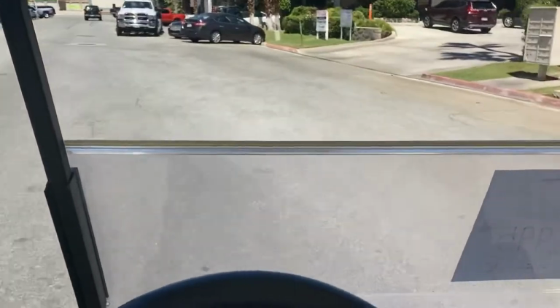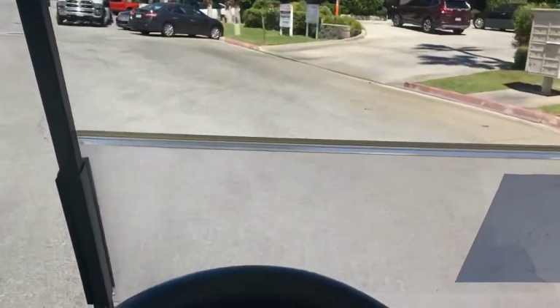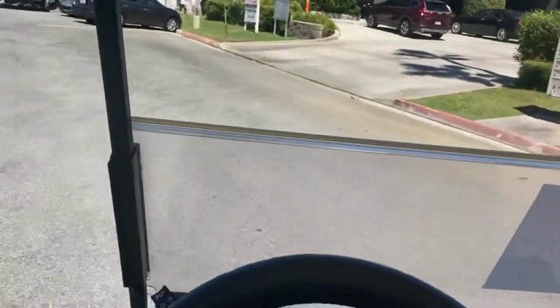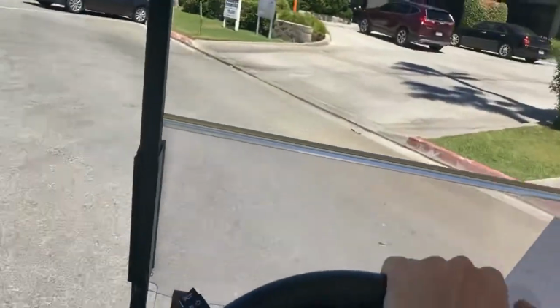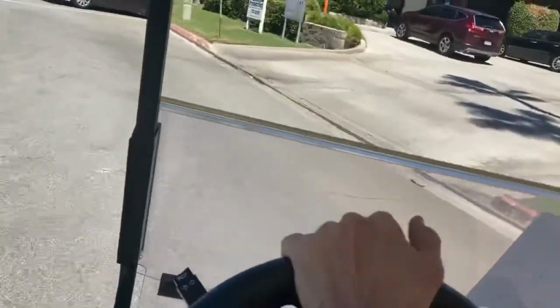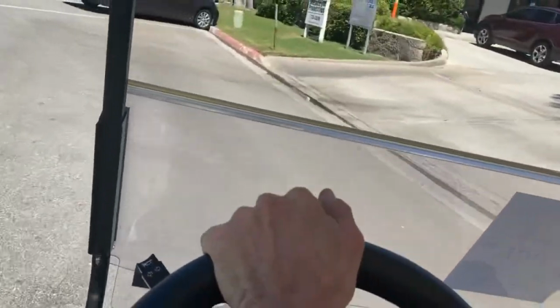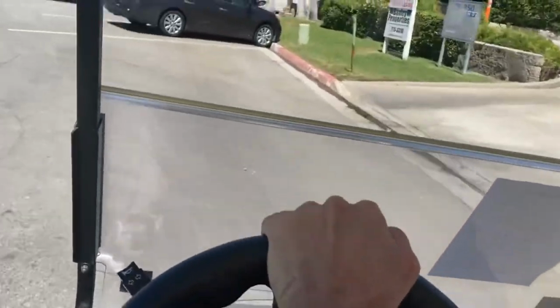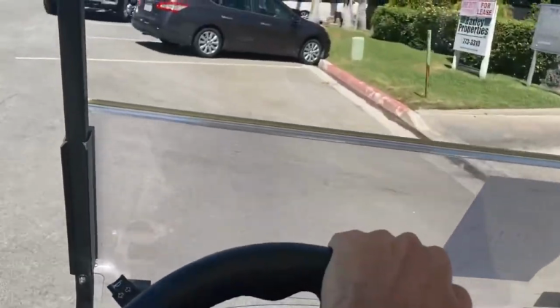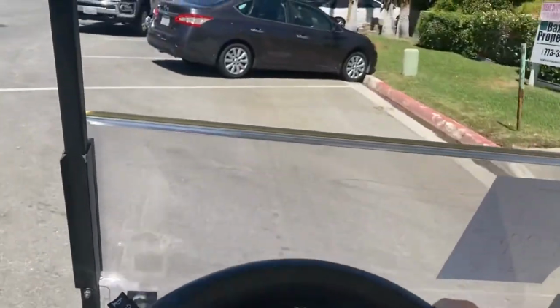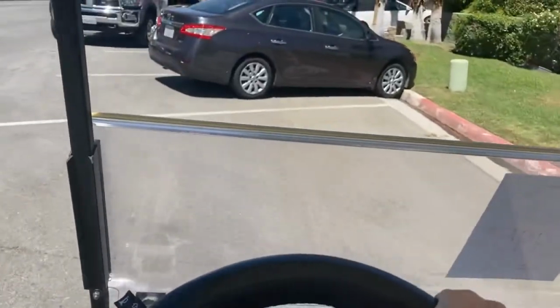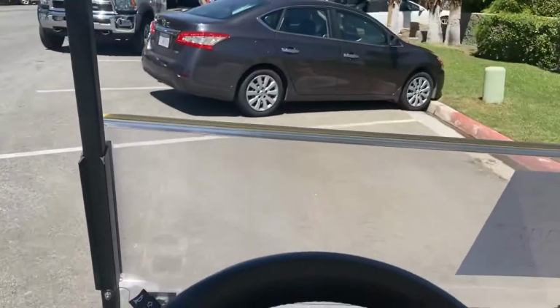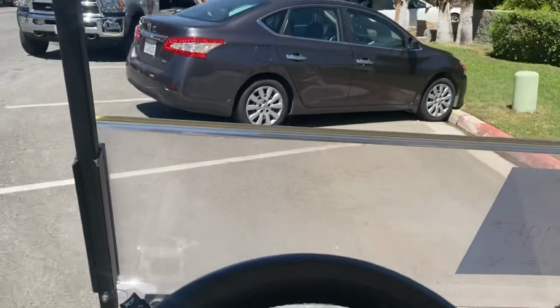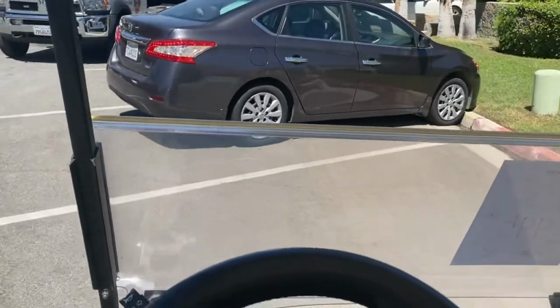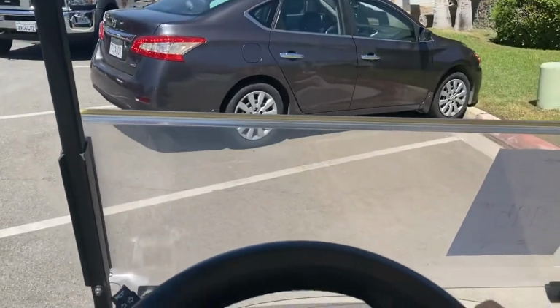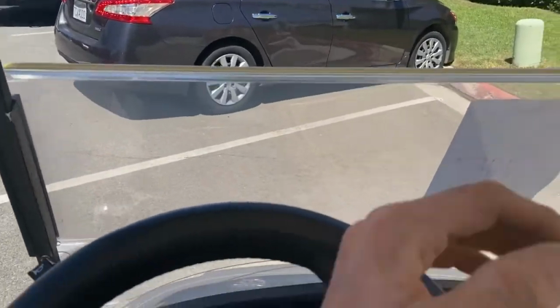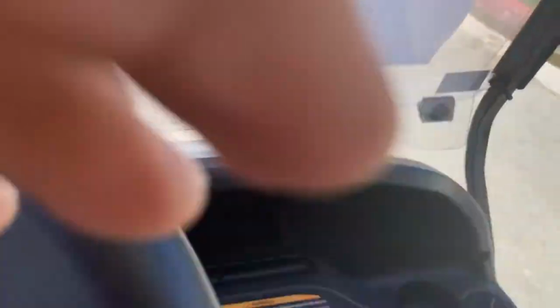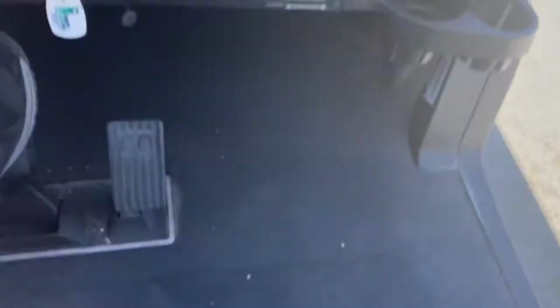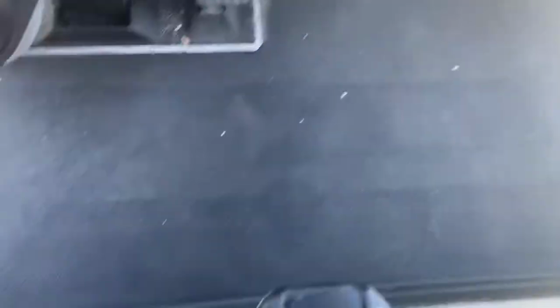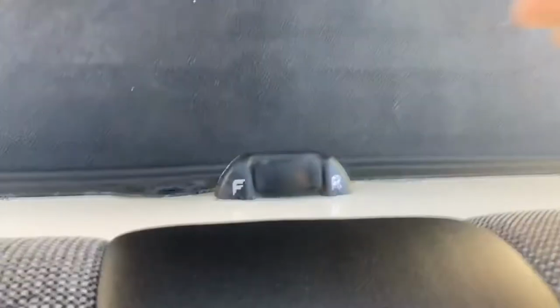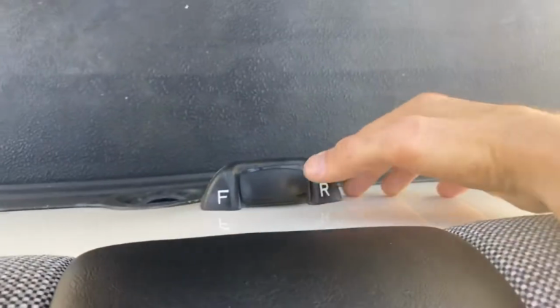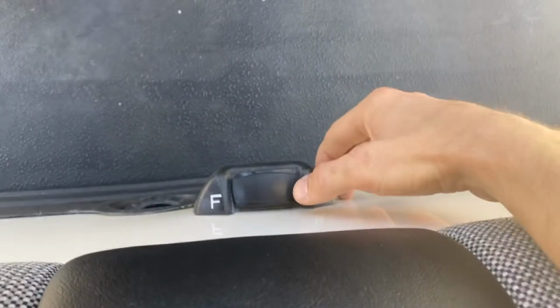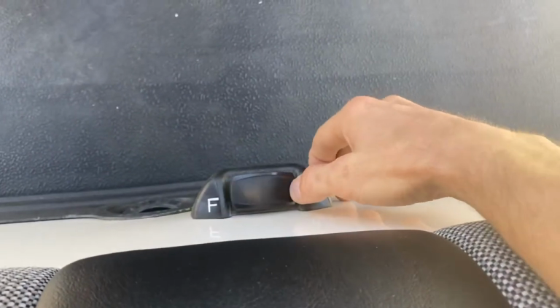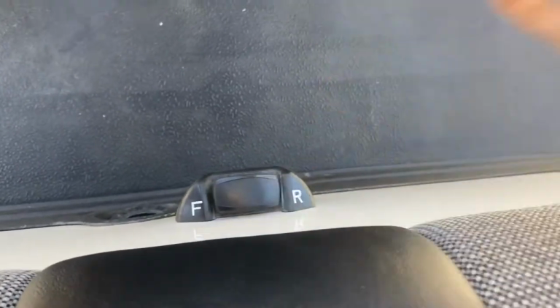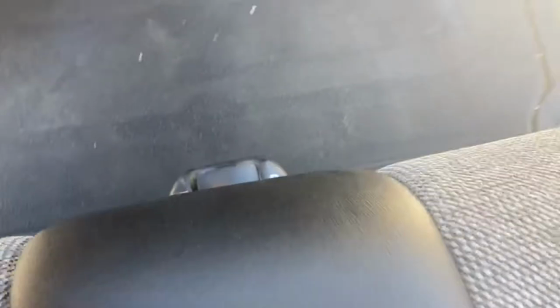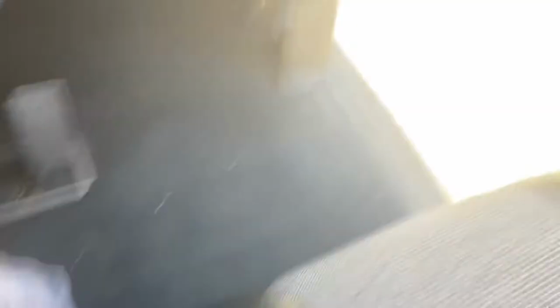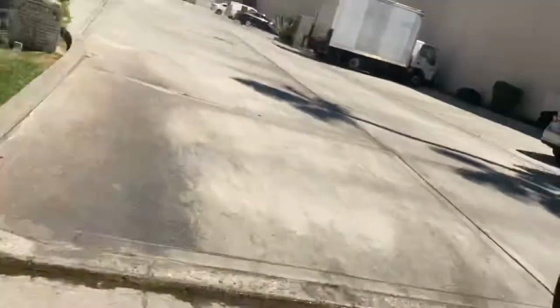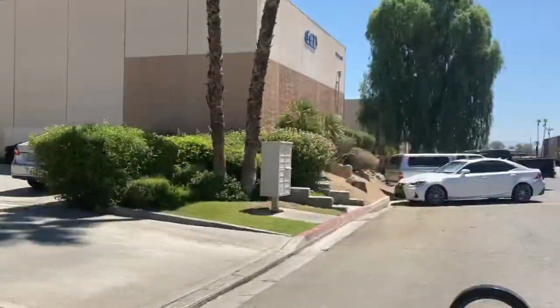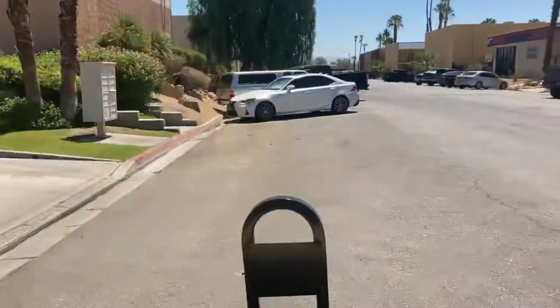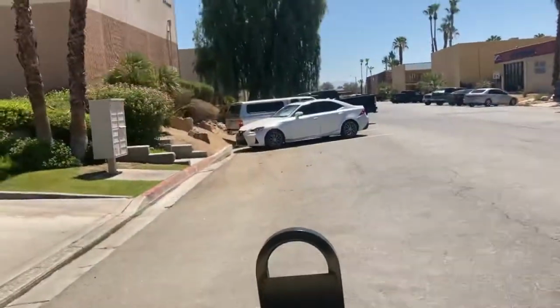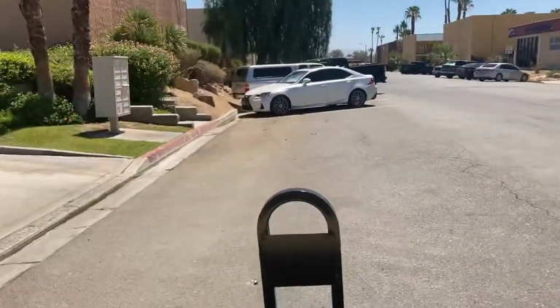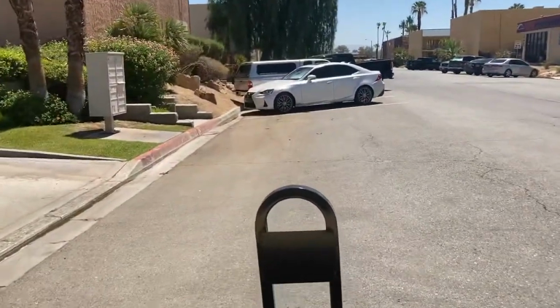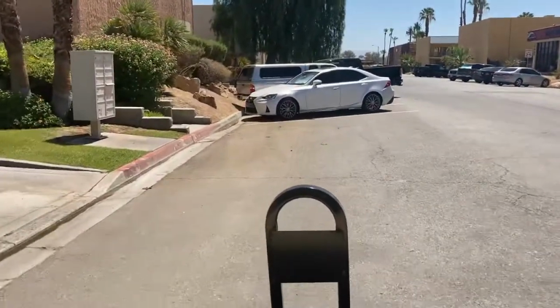We go right here and we'll show you reverse. Come to a complete stop. Again, right by your leg — flip that into reverse. You've got a reverse buzzer and back we go.